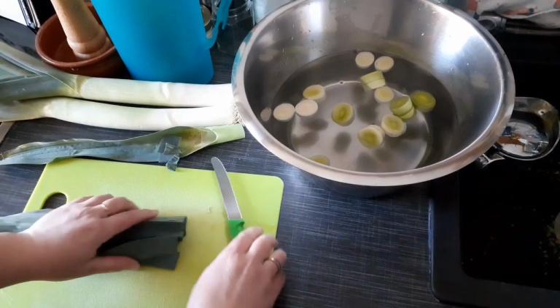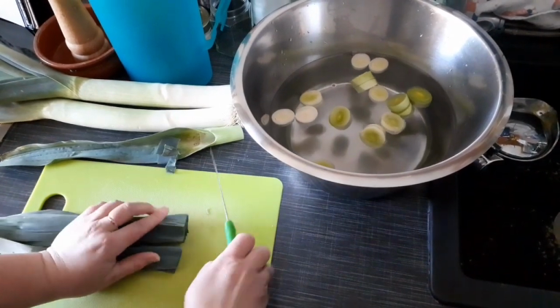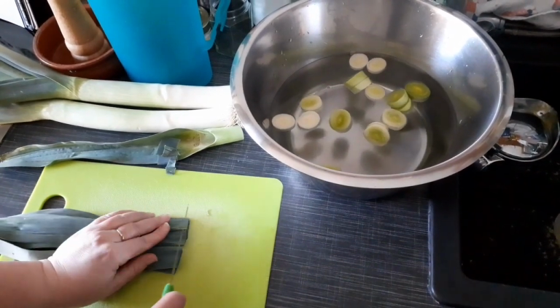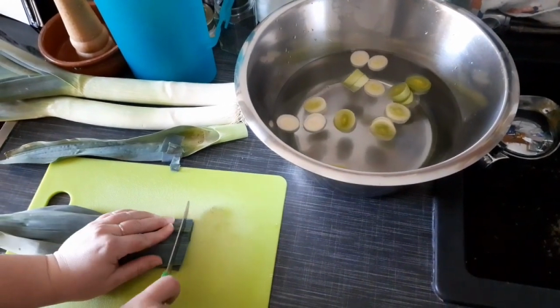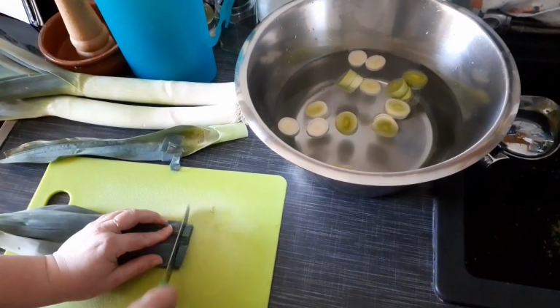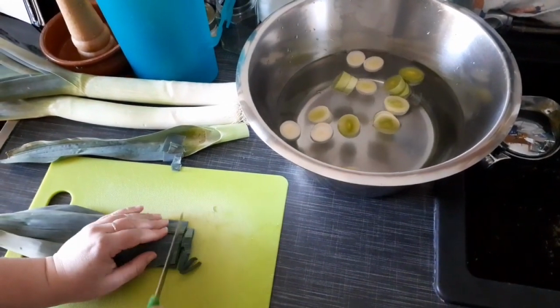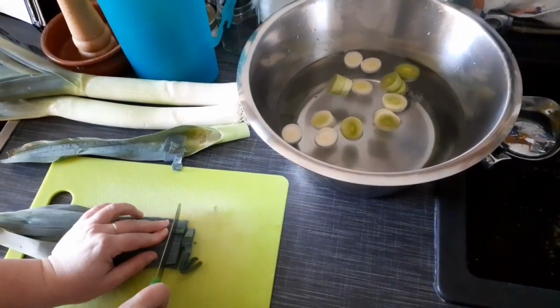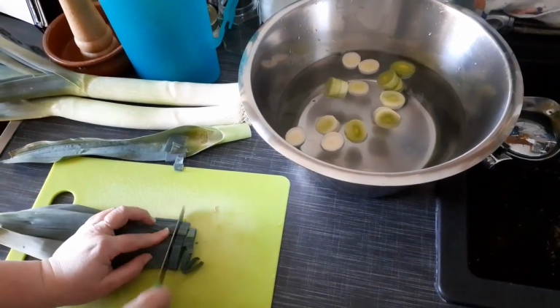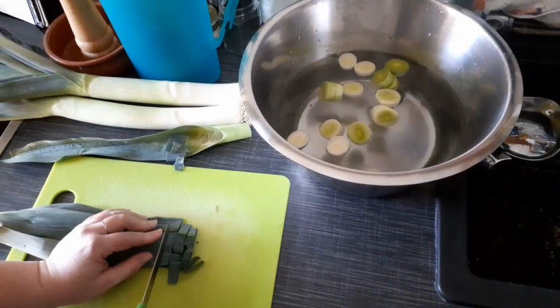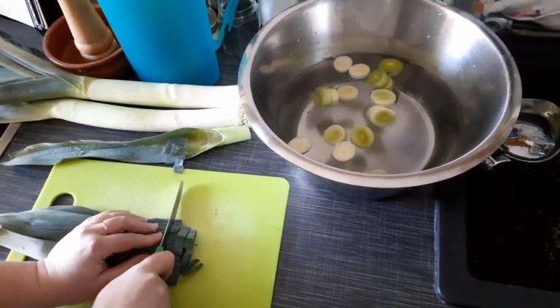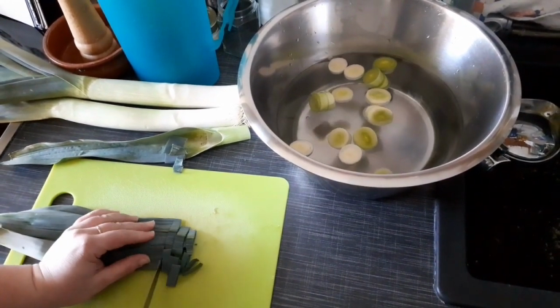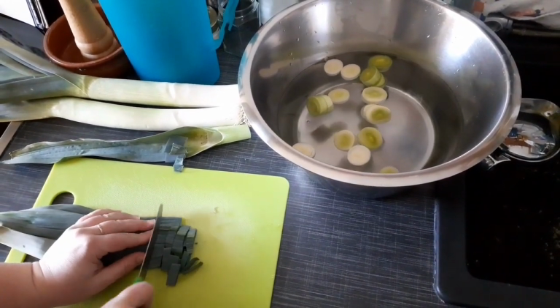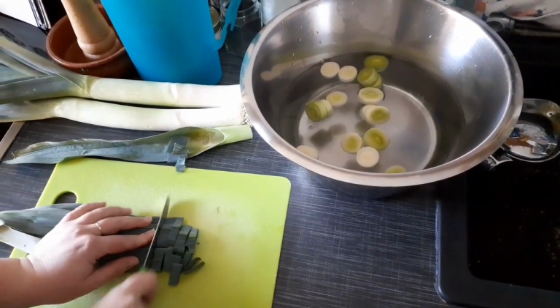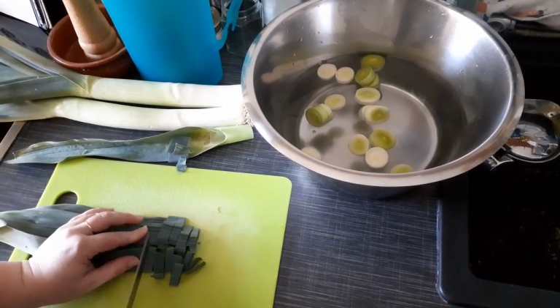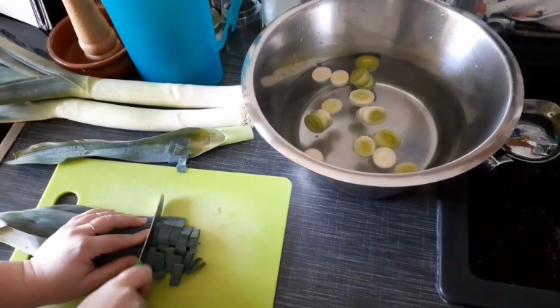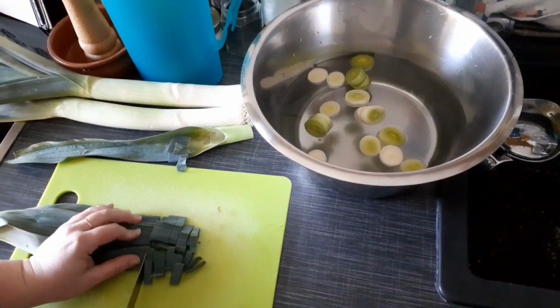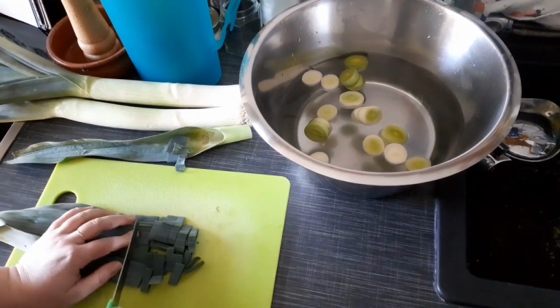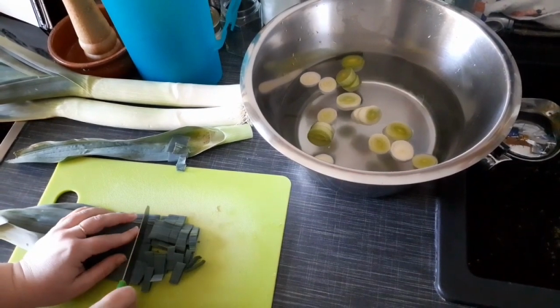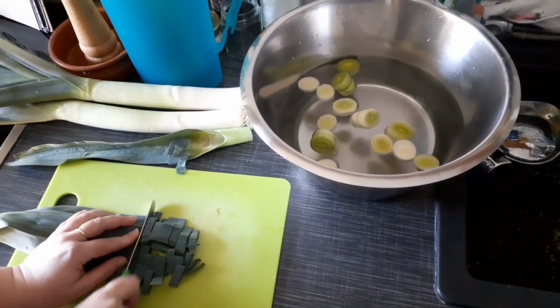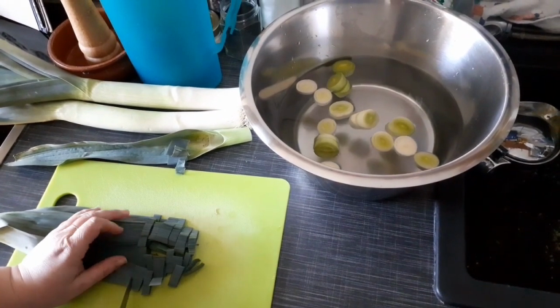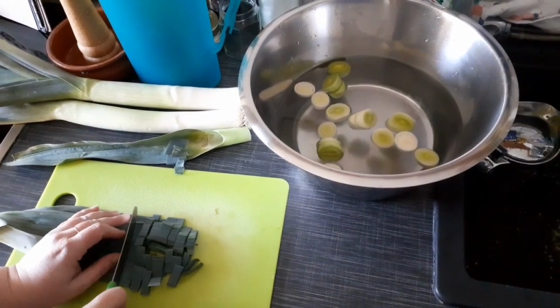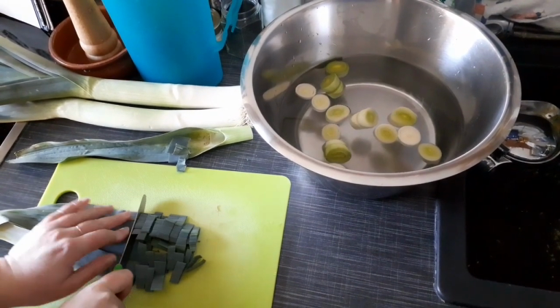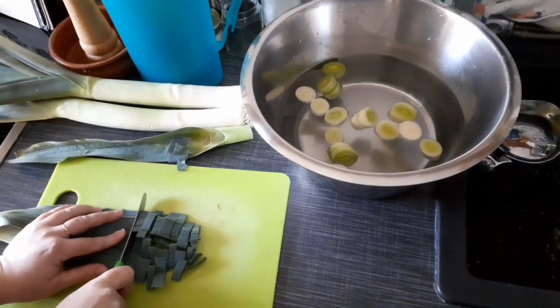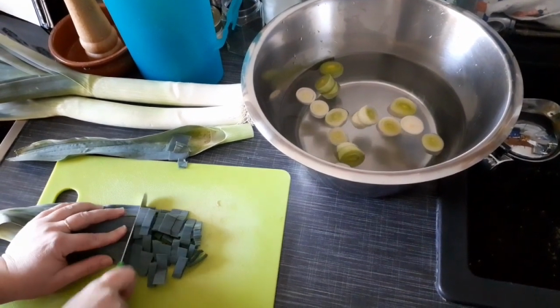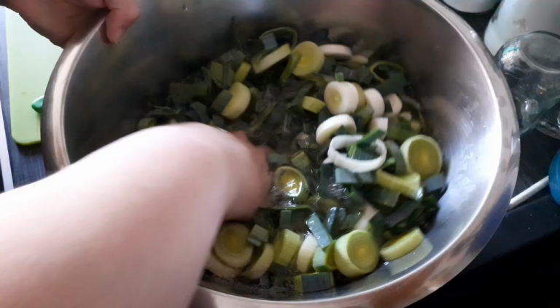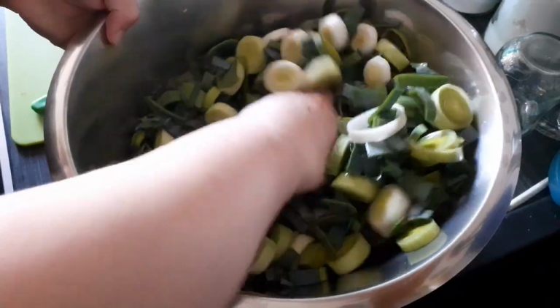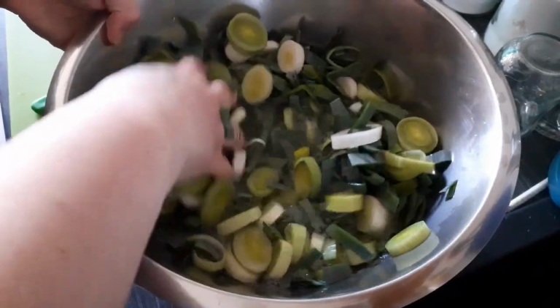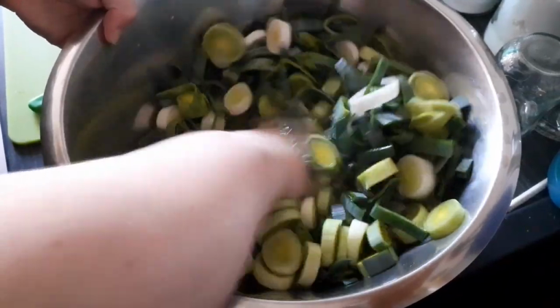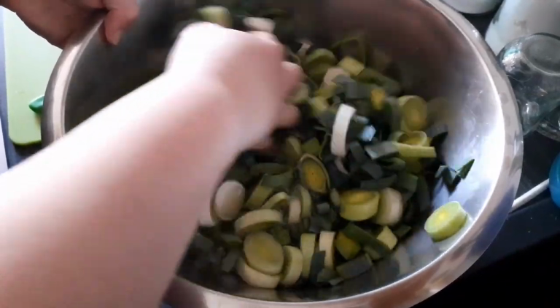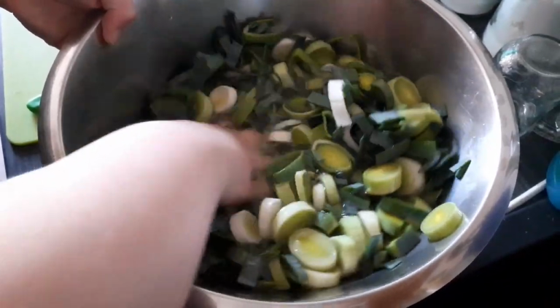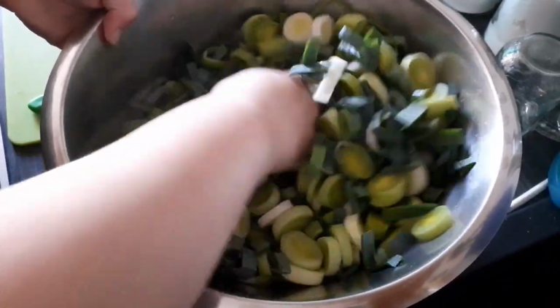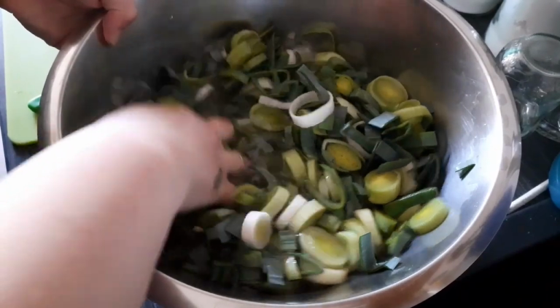Freshly bought leeks can be stored fresh in the vegetable drawer of the fridge for a good week. The leeks are then washed and cooked.